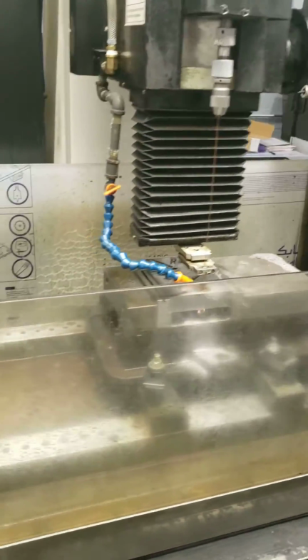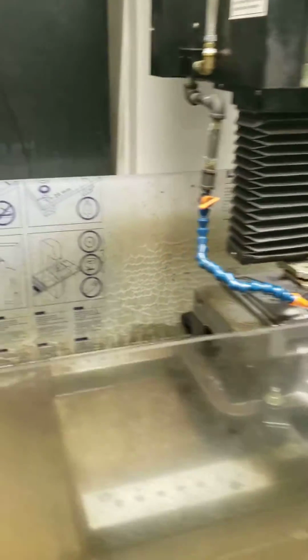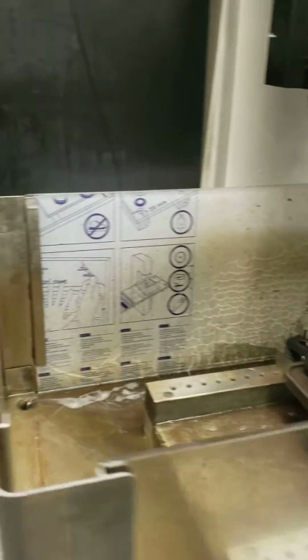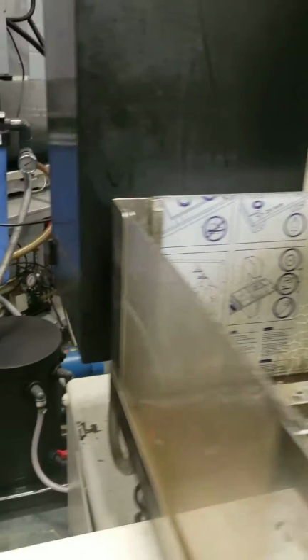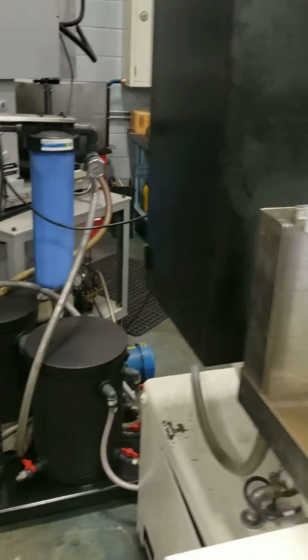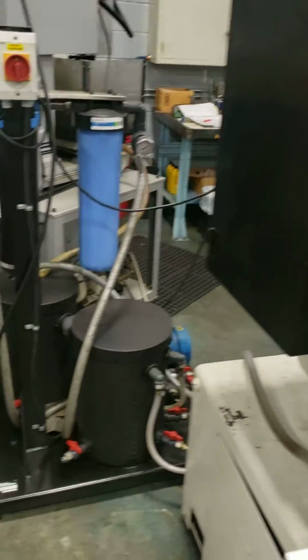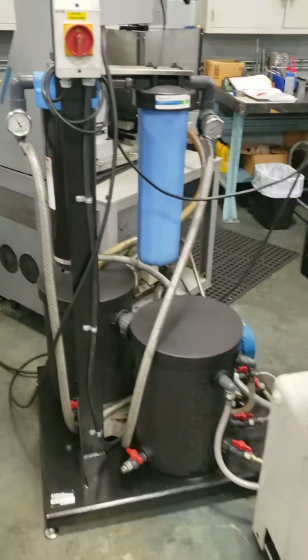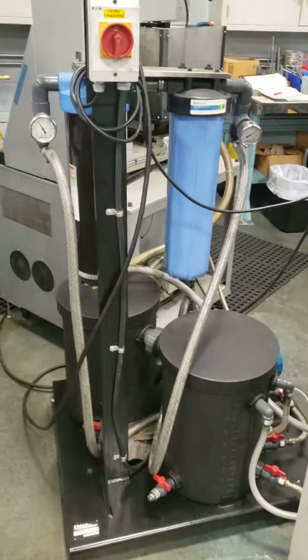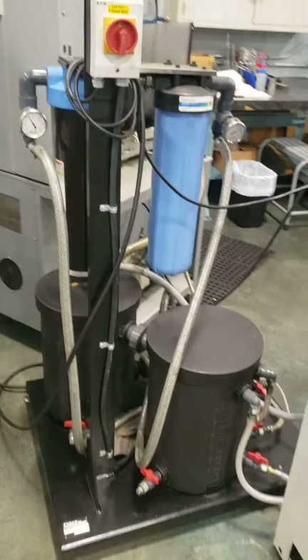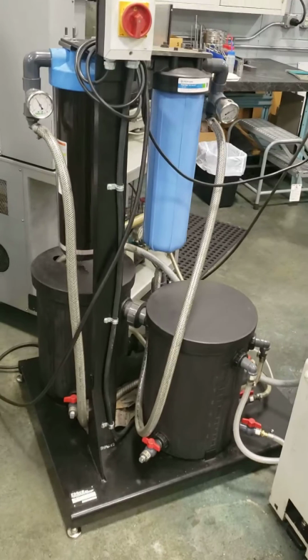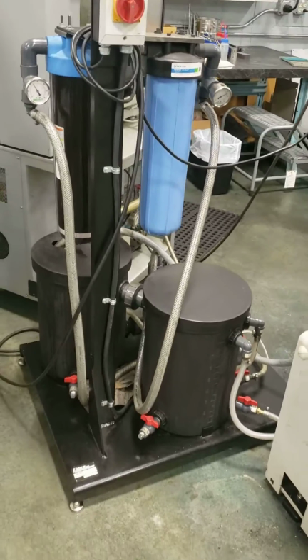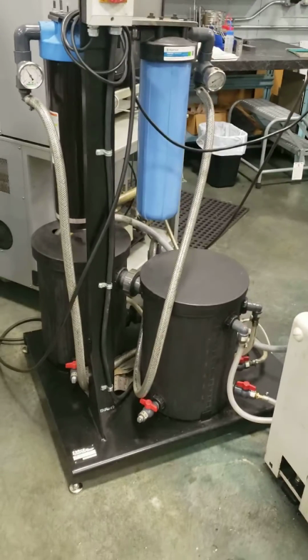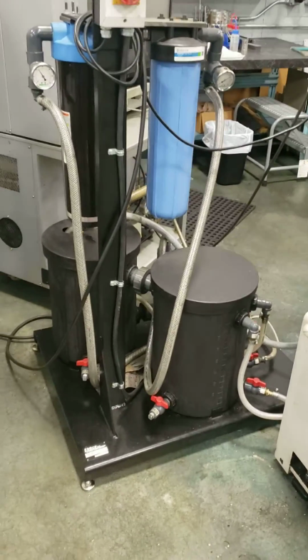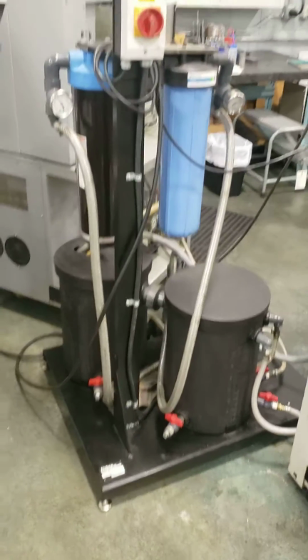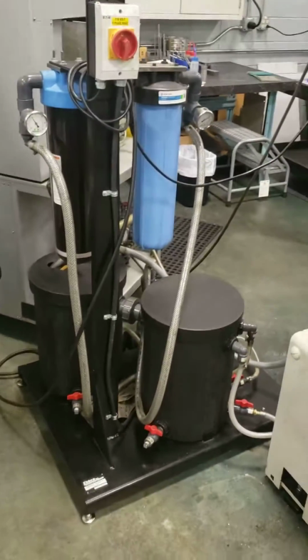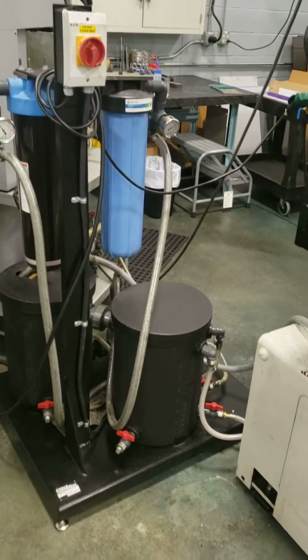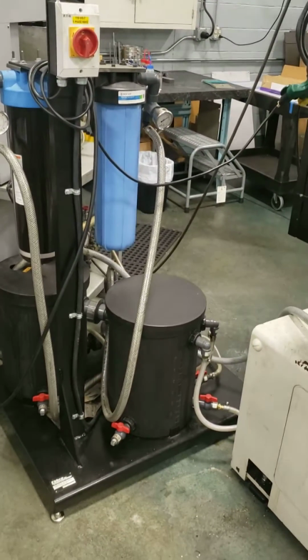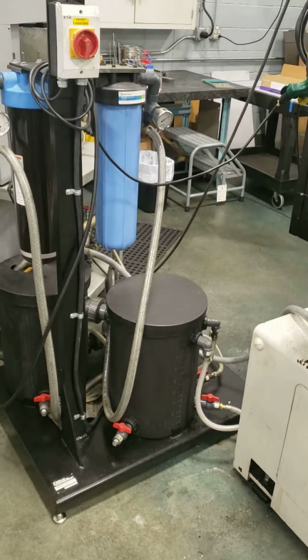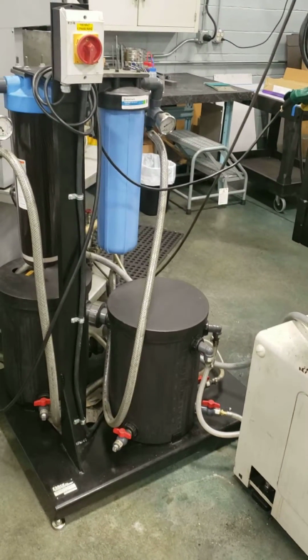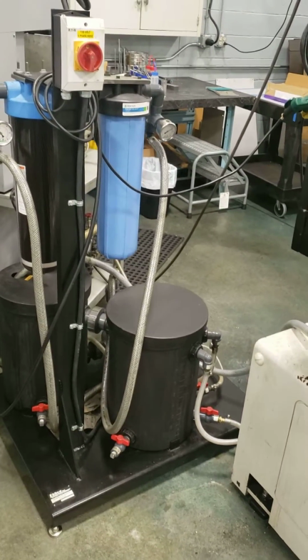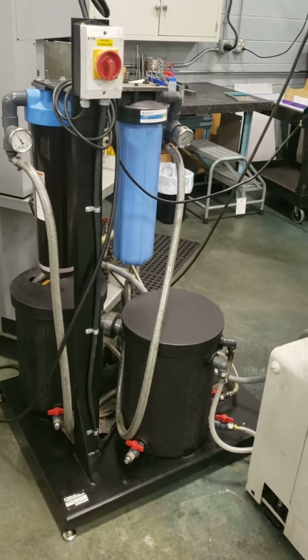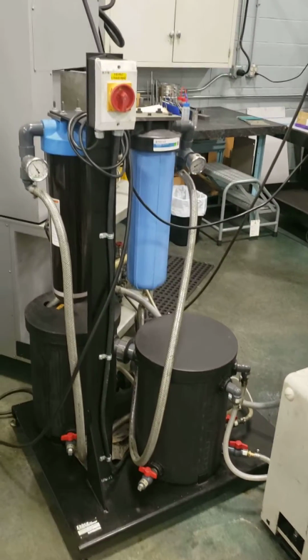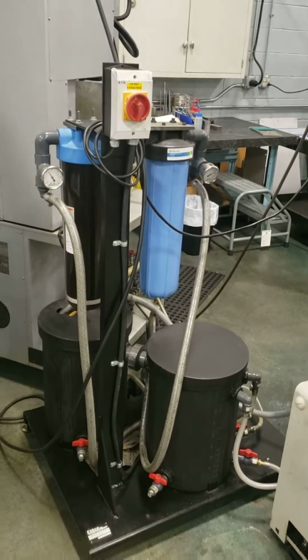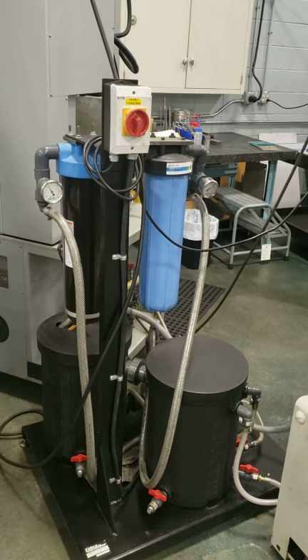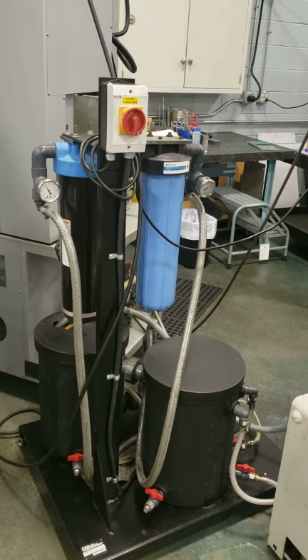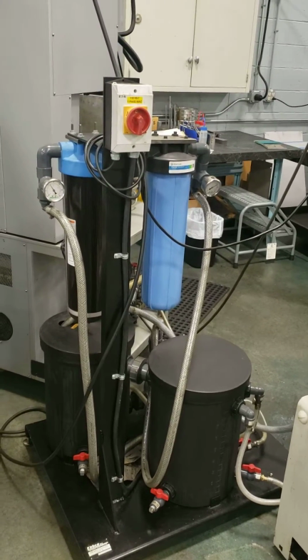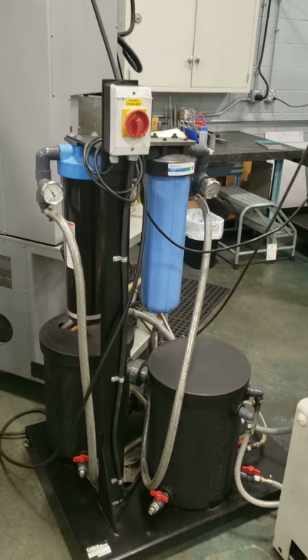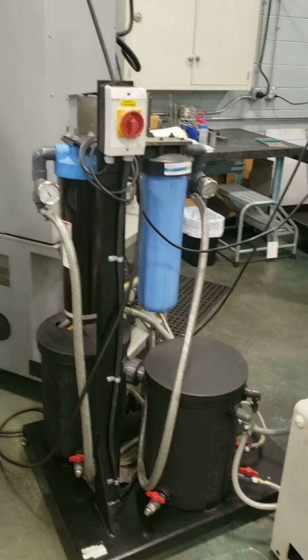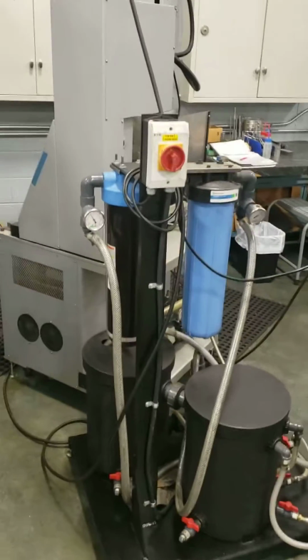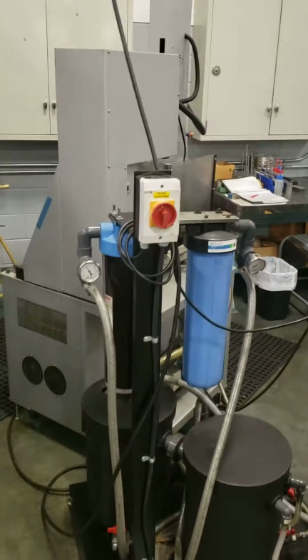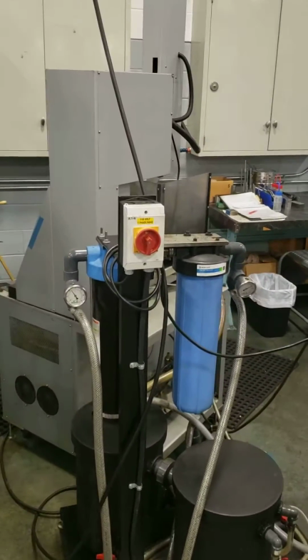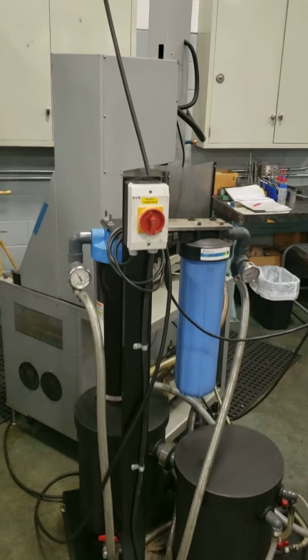I wanted to show also that the EBCO pump is not part of this sale. We use that to also plumb our soda coal popper, which is in the background.